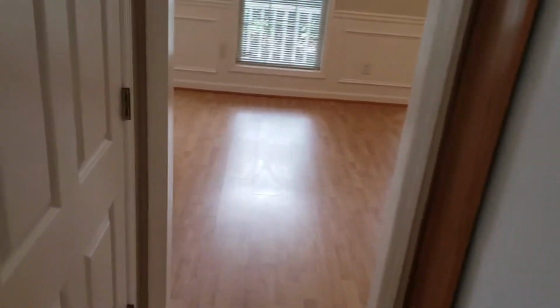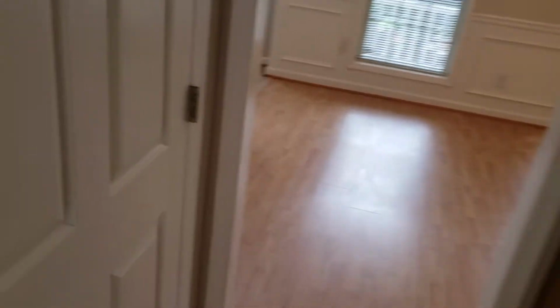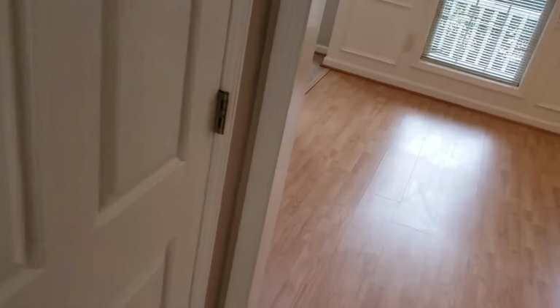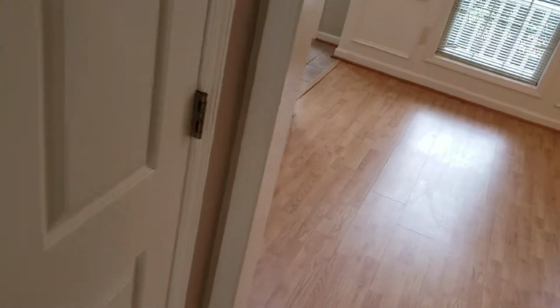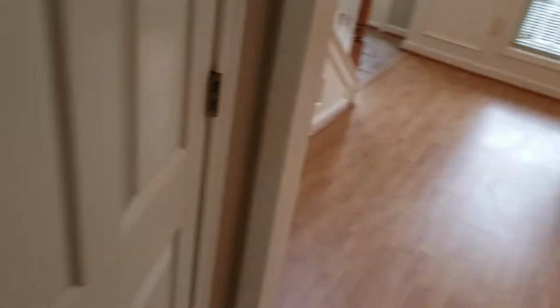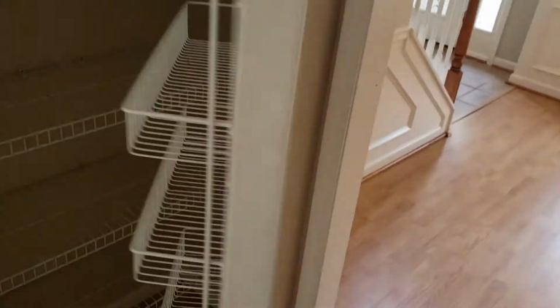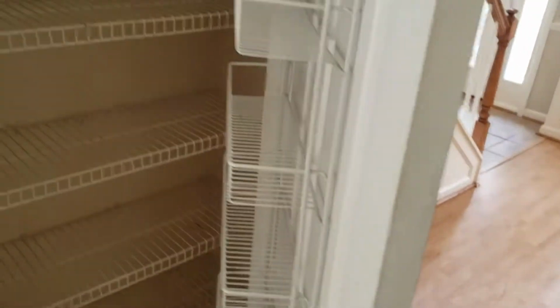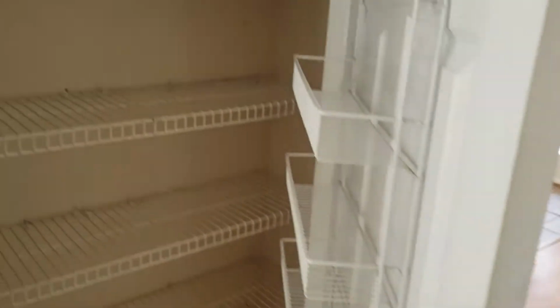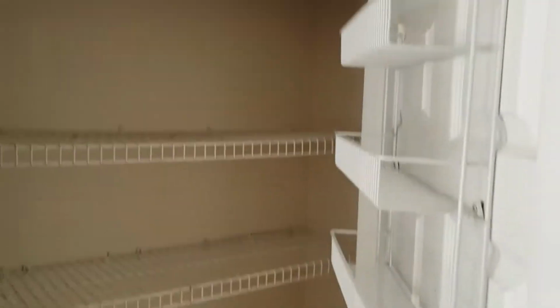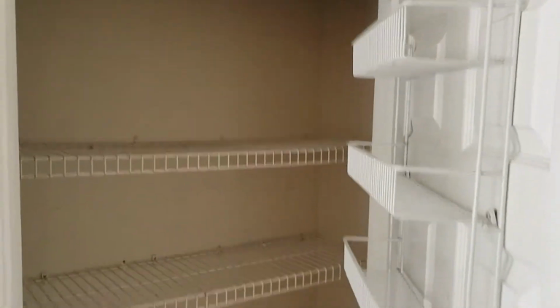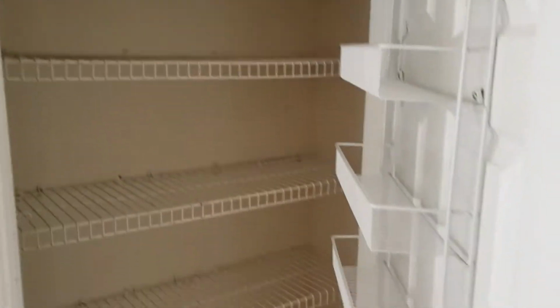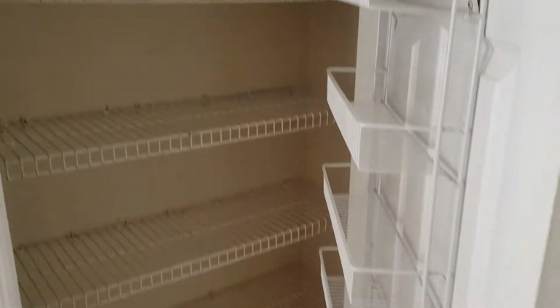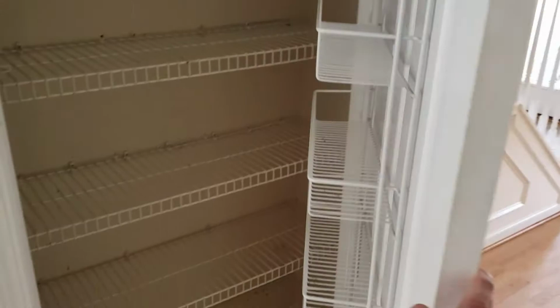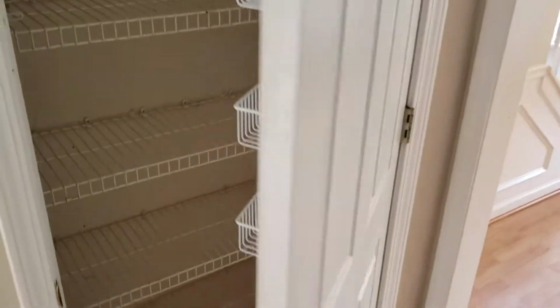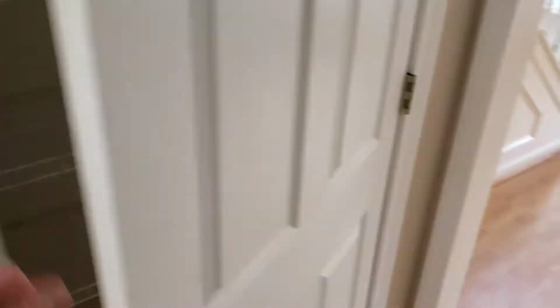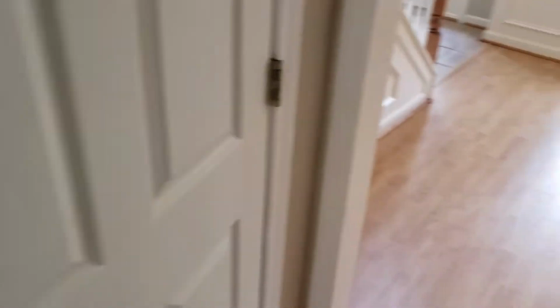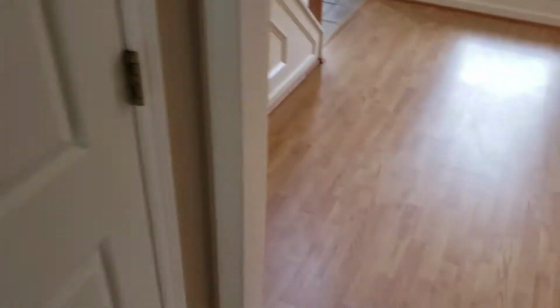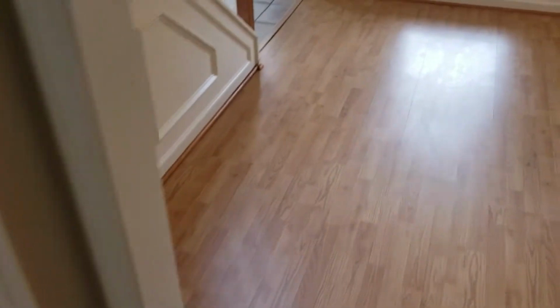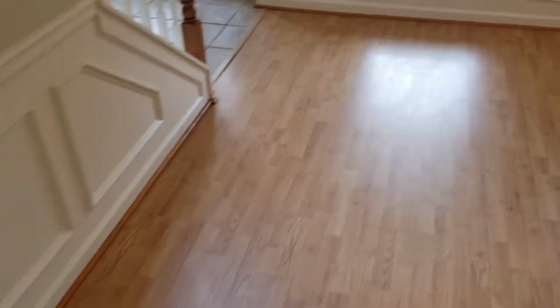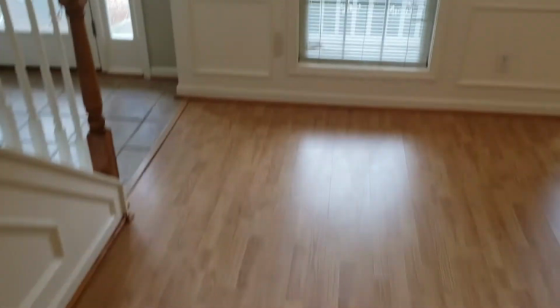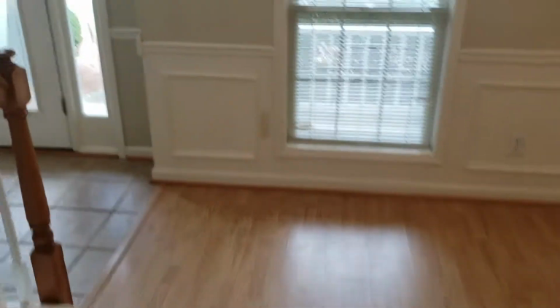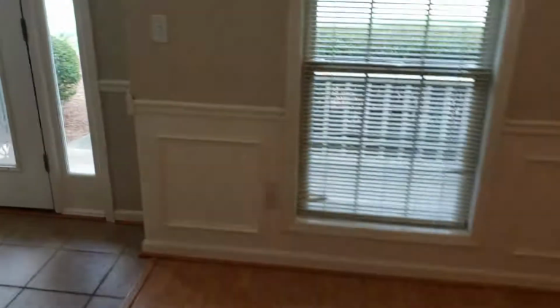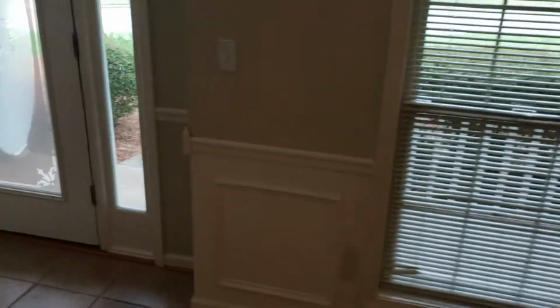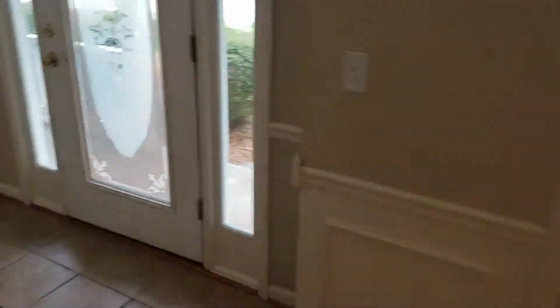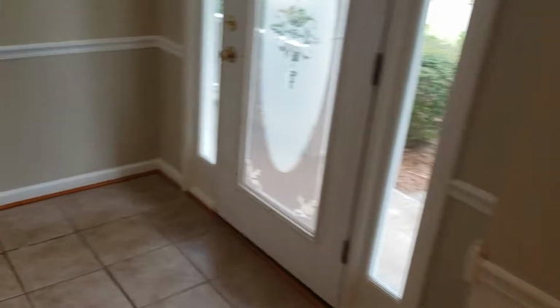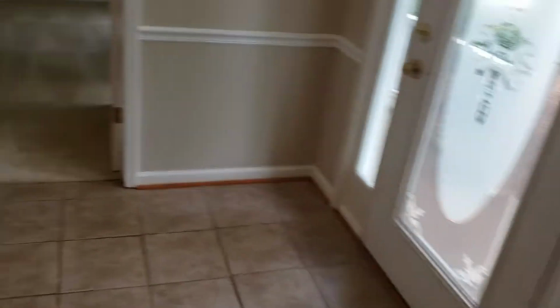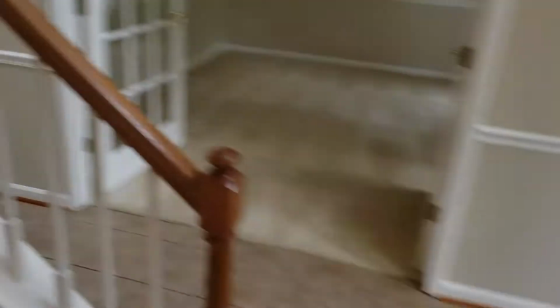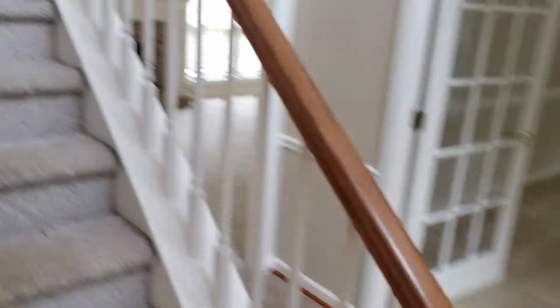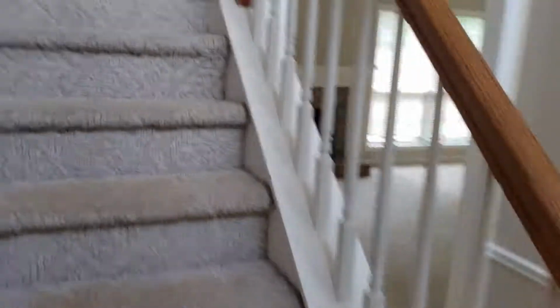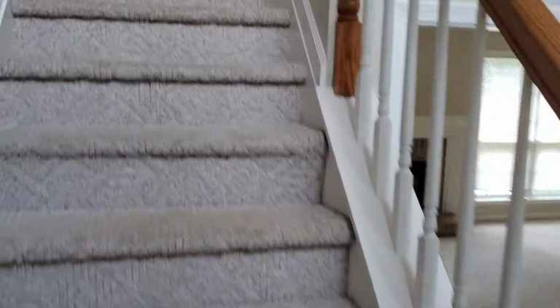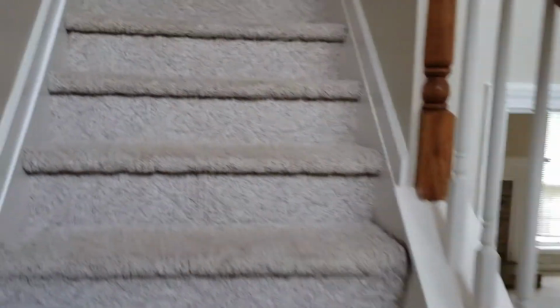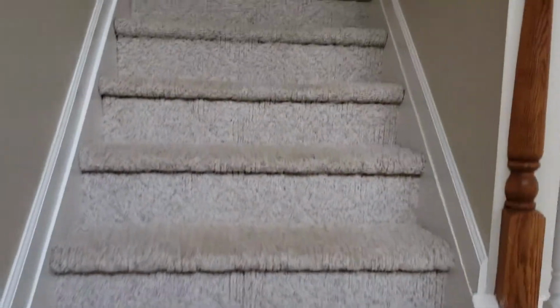There's a pantry off the kitchen with lots of storage. And that takes us upstairs.